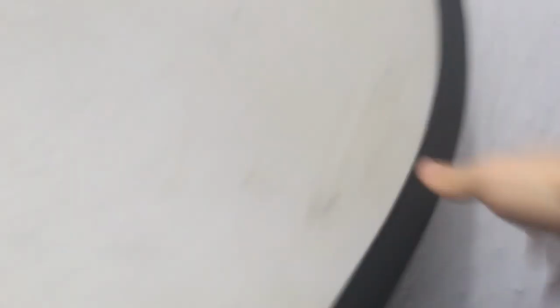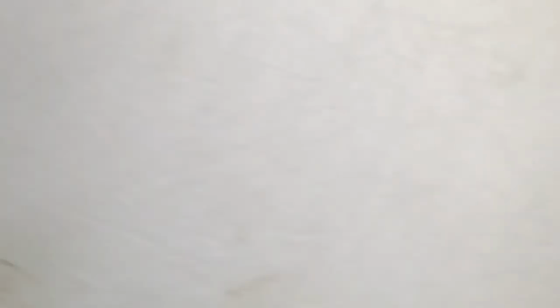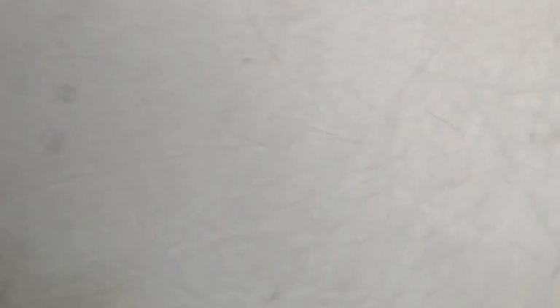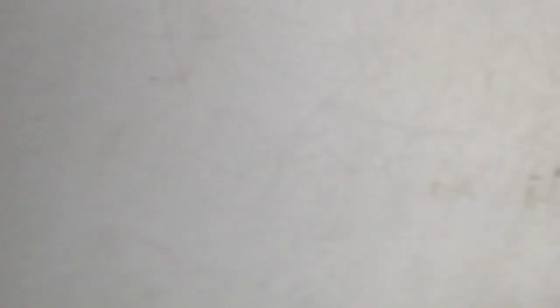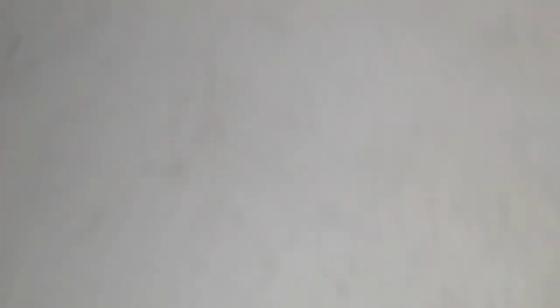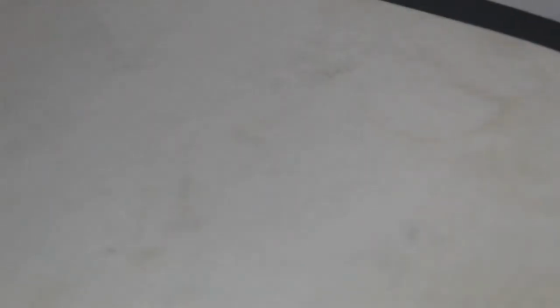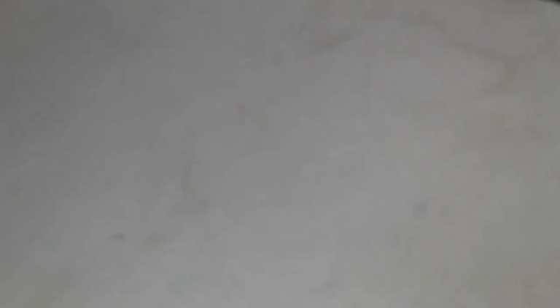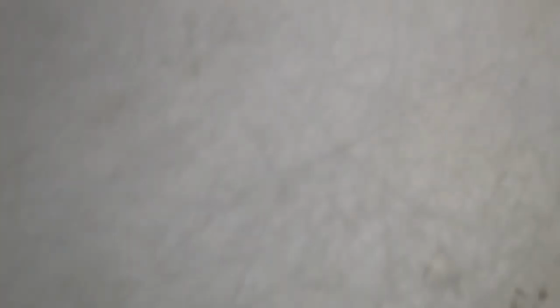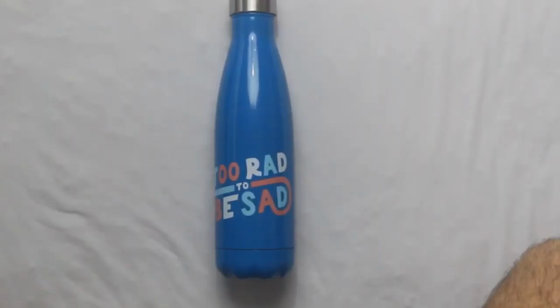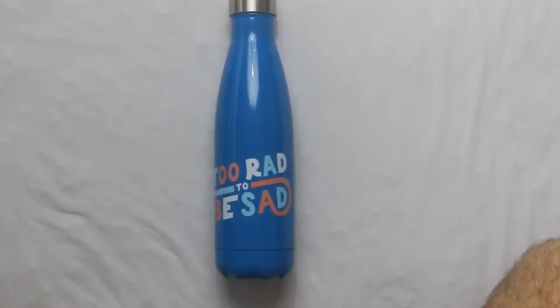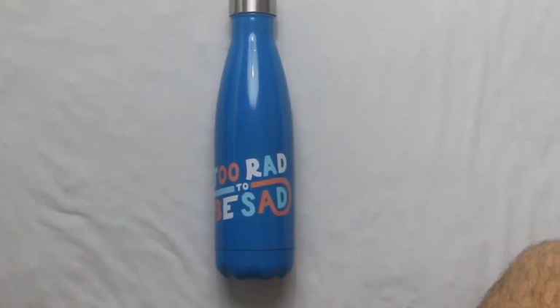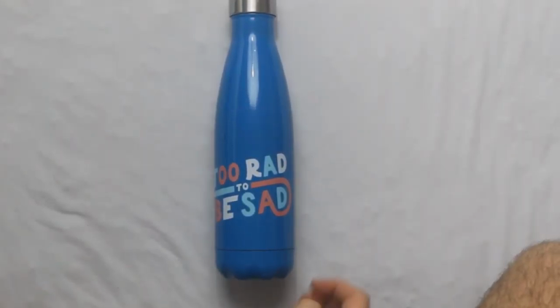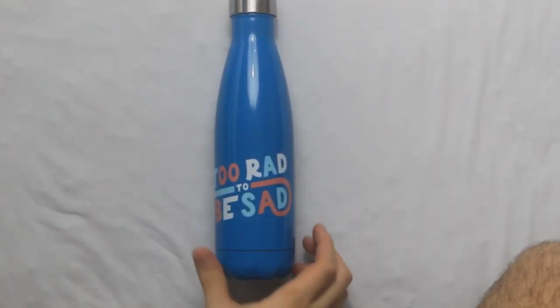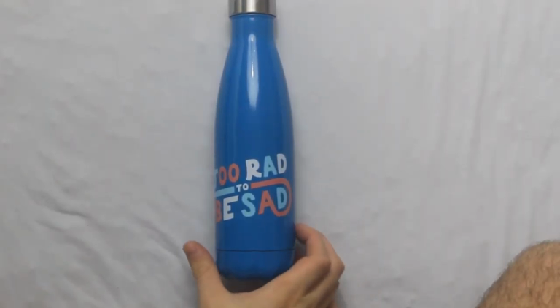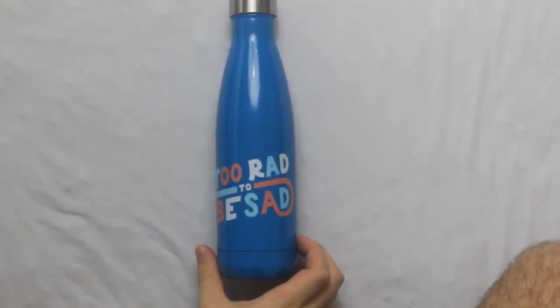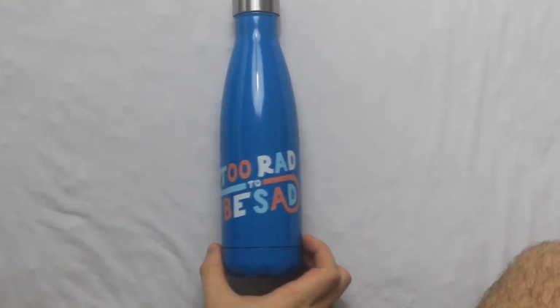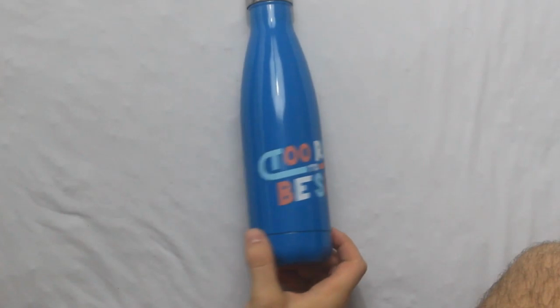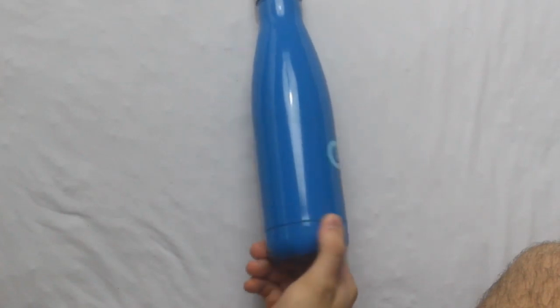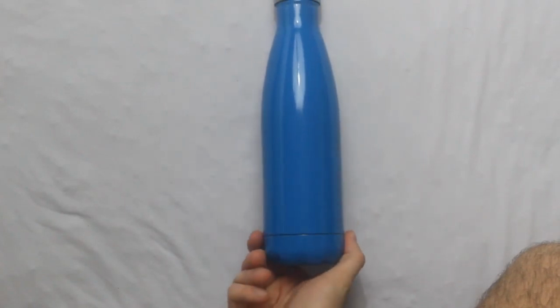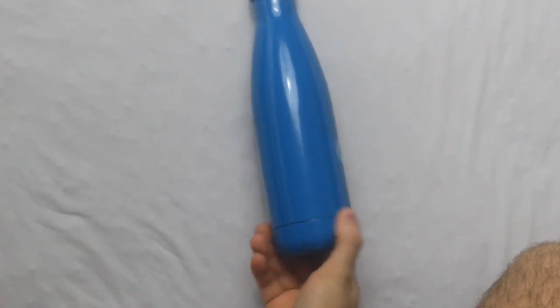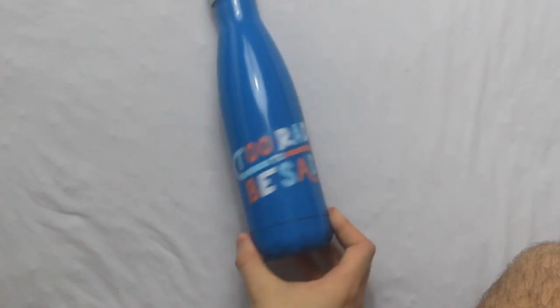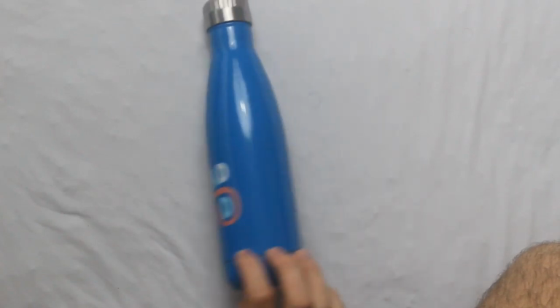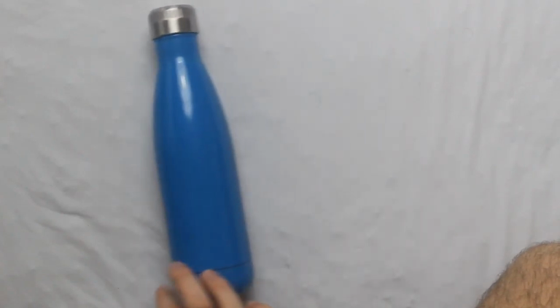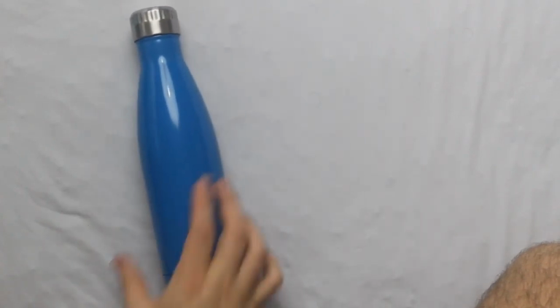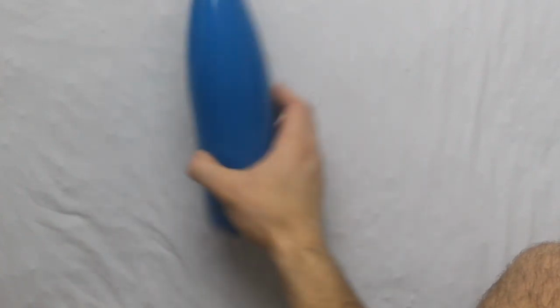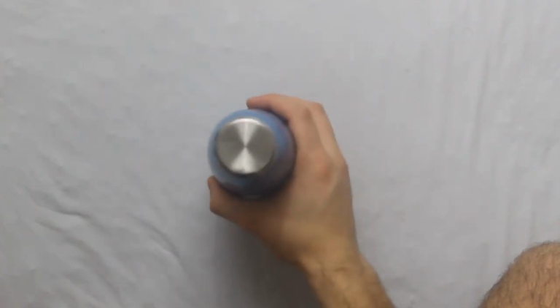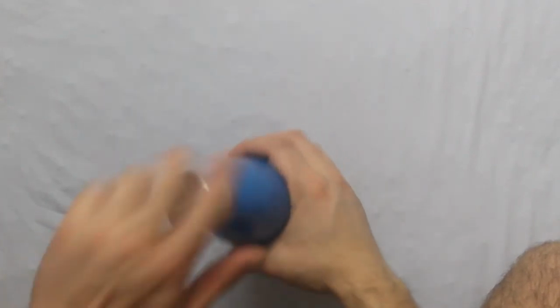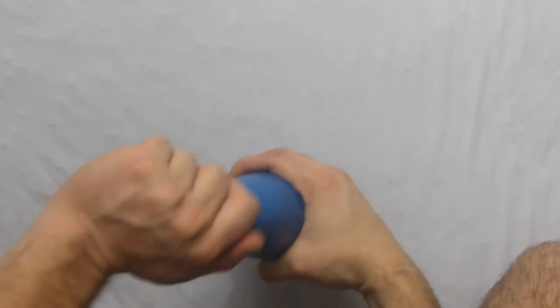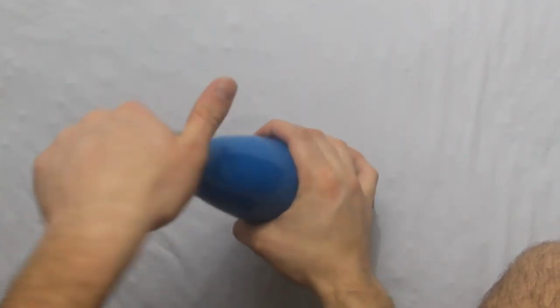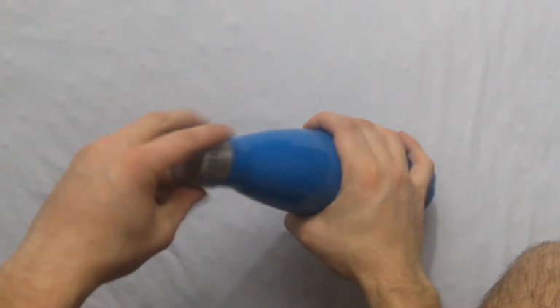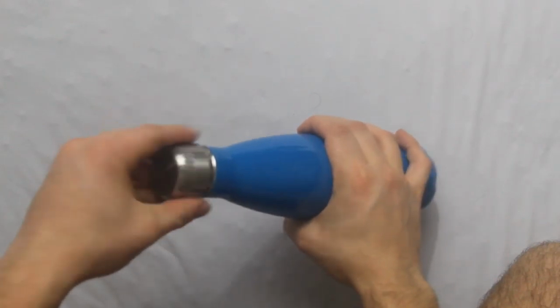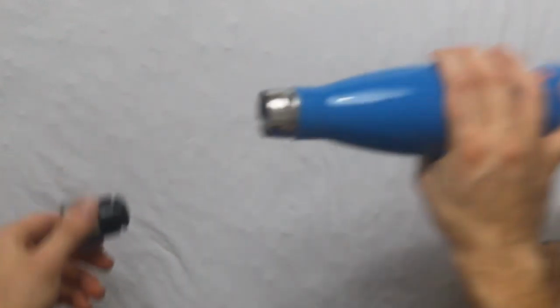This is a reflector for you photography people out there — and videographers, you know what this is. There's really no need to explain; it just reflects the light to your subject.